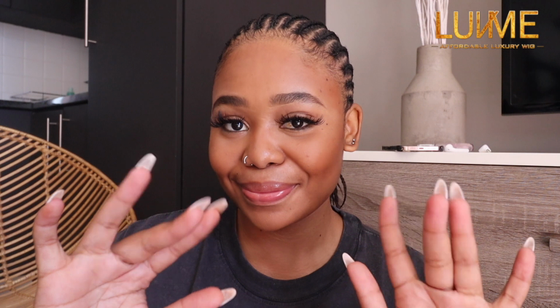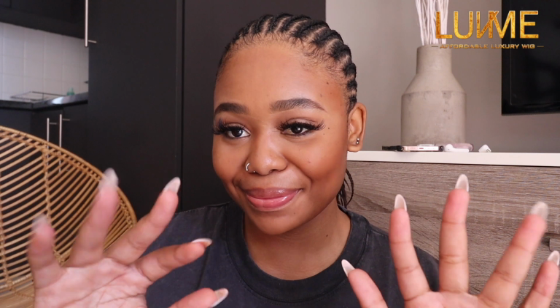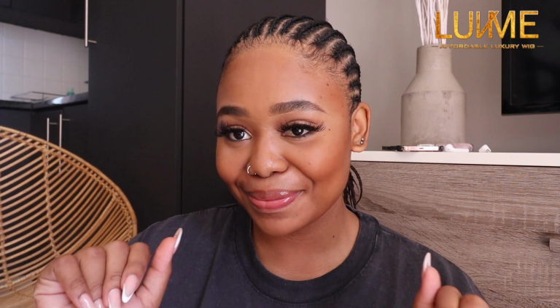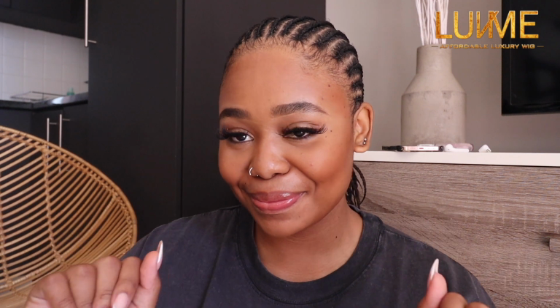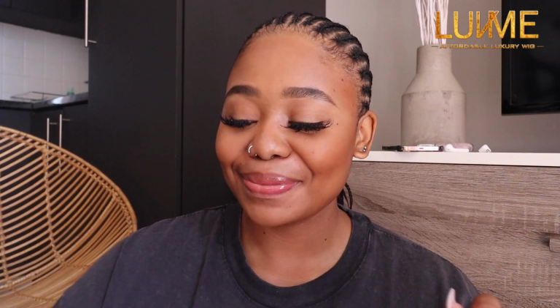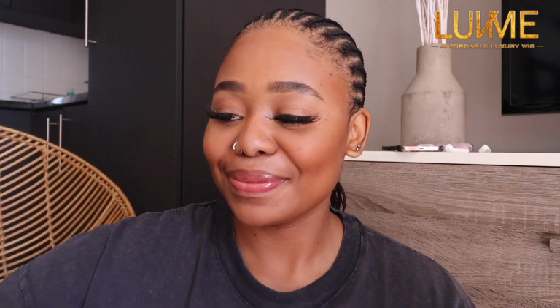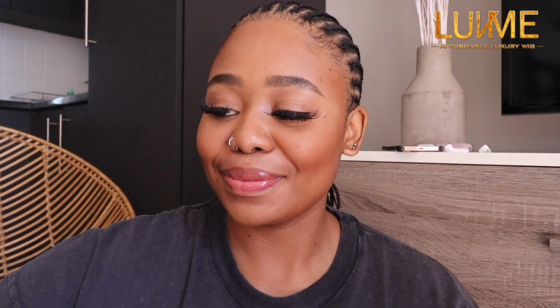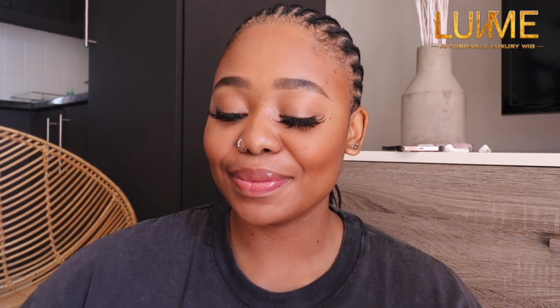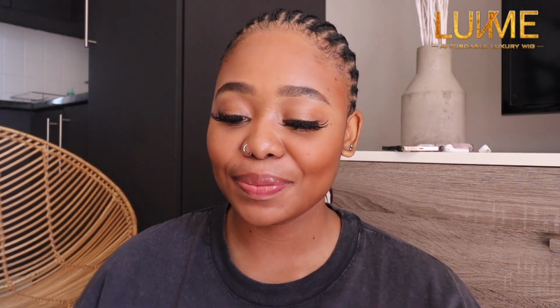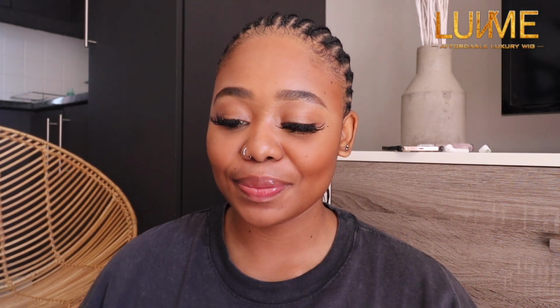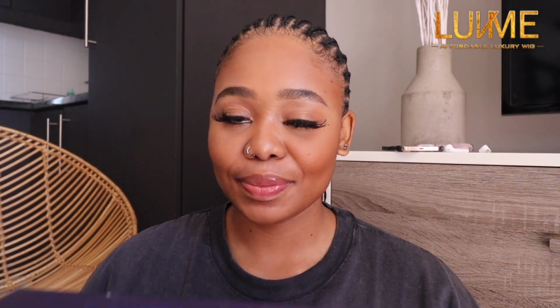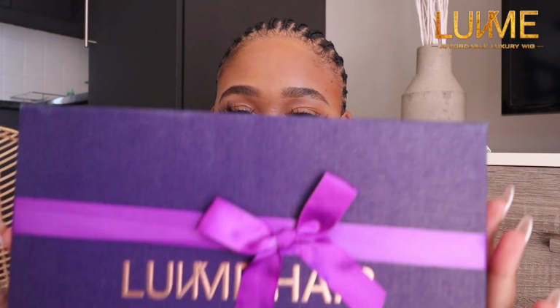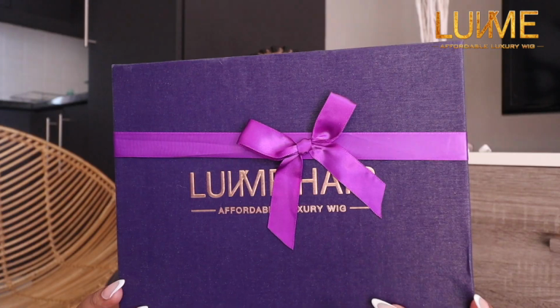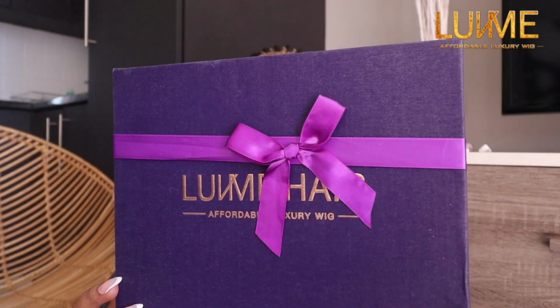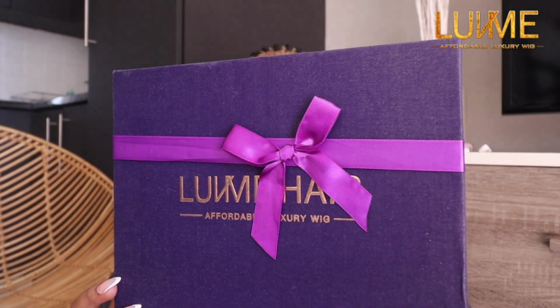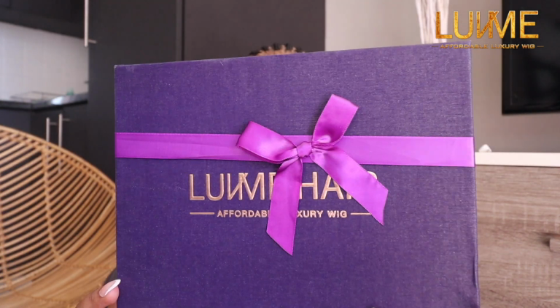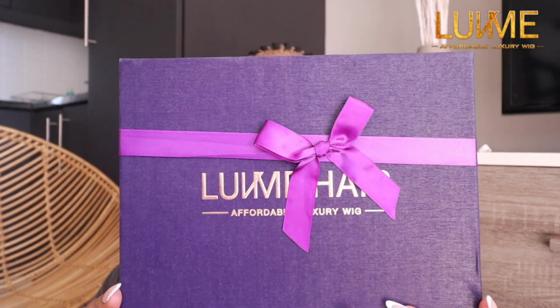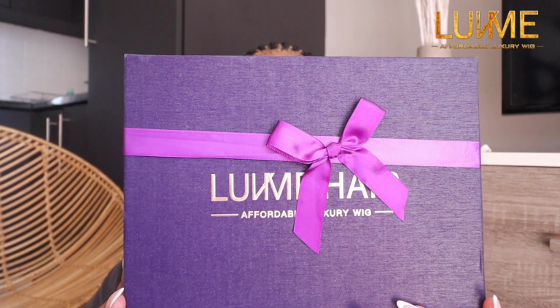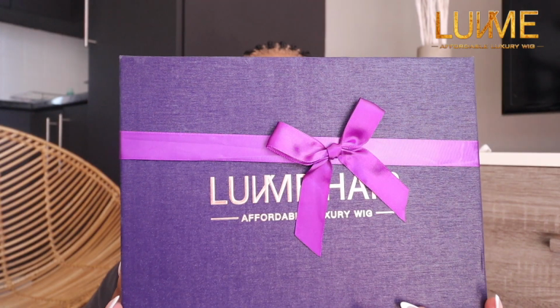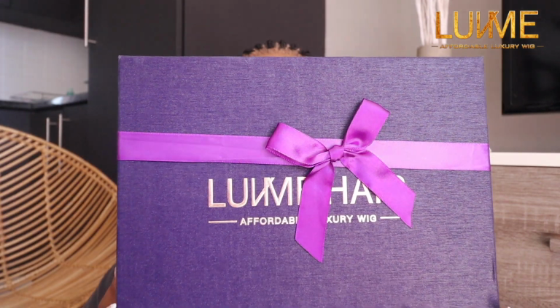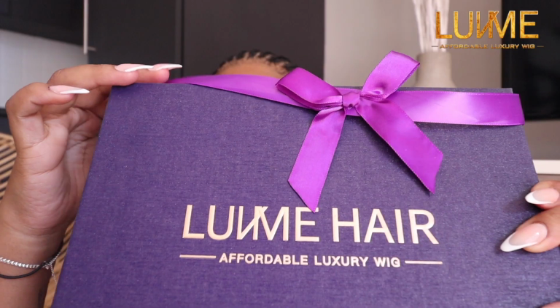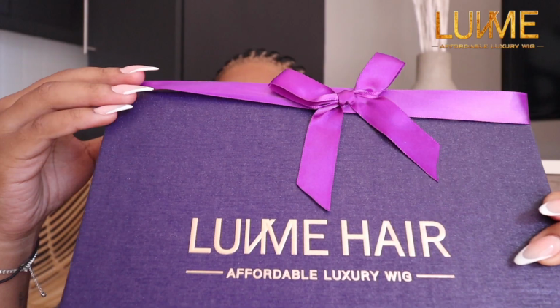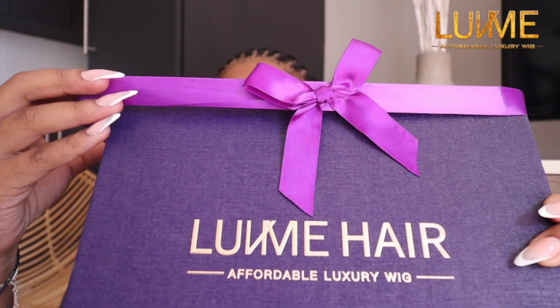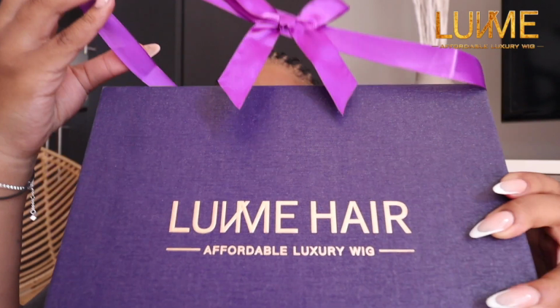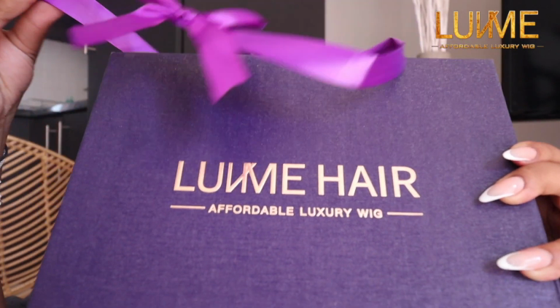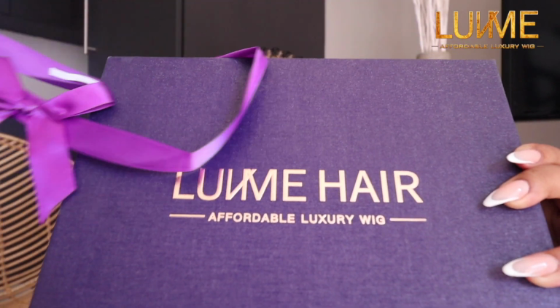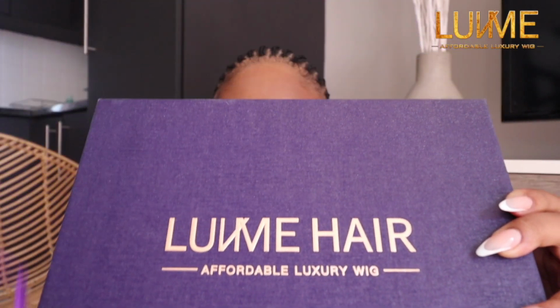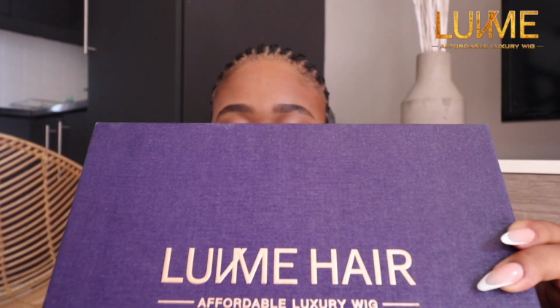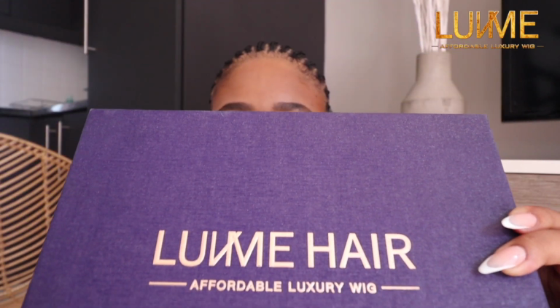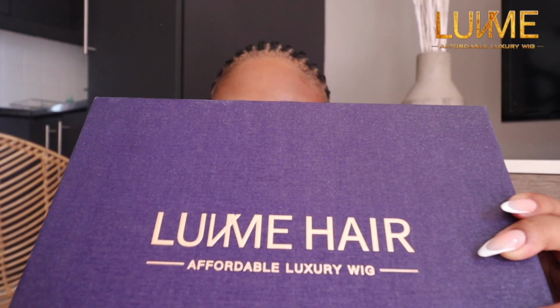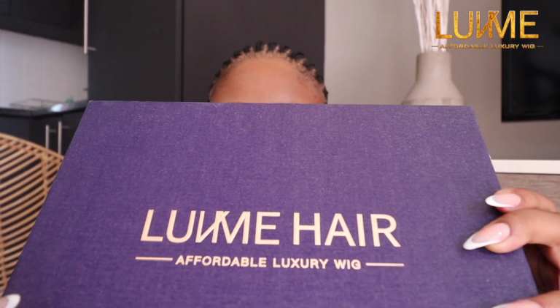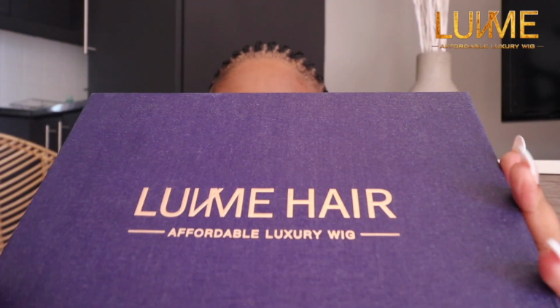Hey, what's up you guys, welcome back to my channel. I'm back again with another video. Today's video is sponsored by Lumi Hair — they were kind enough to send me one of their units.